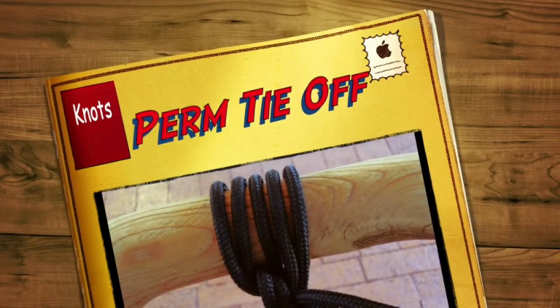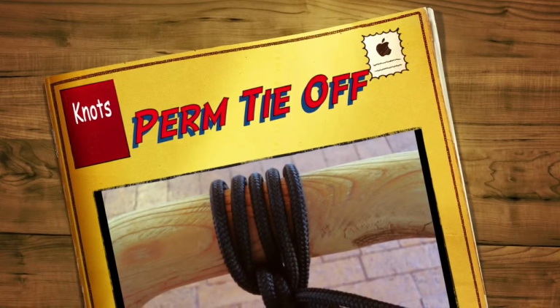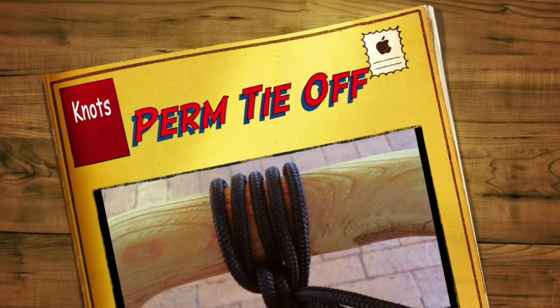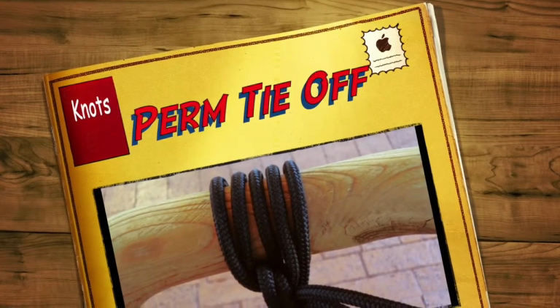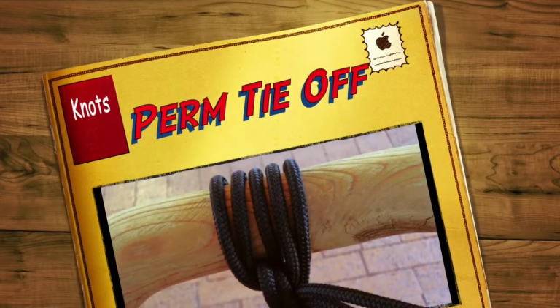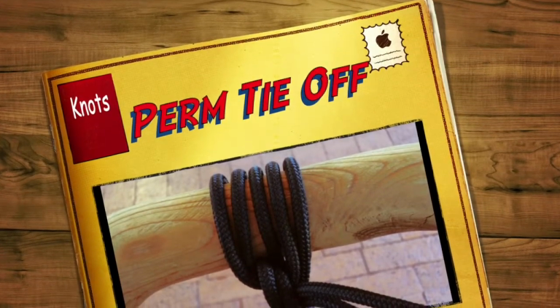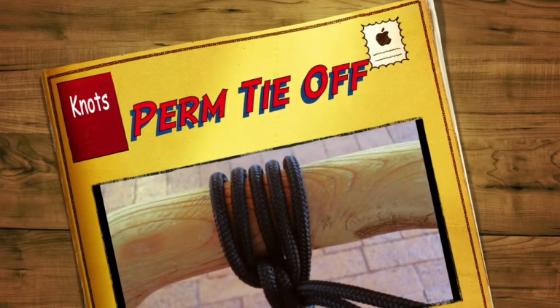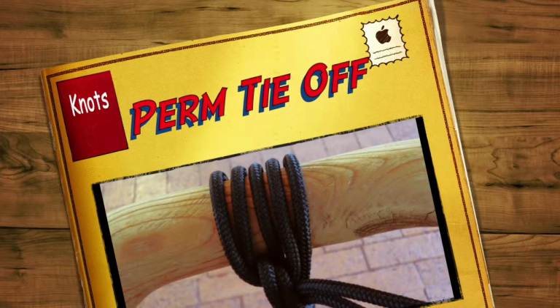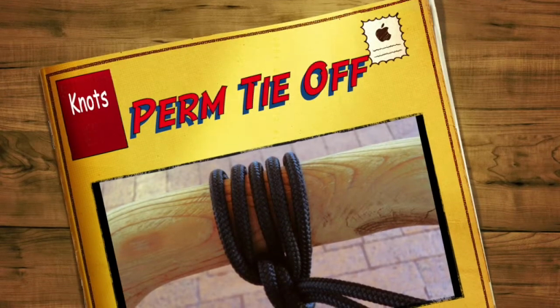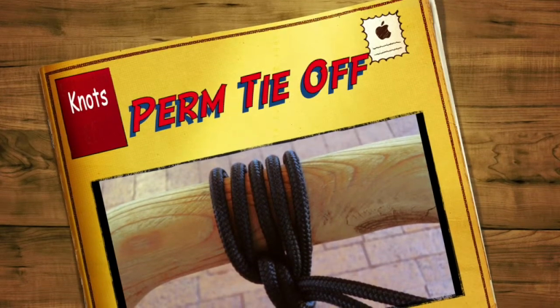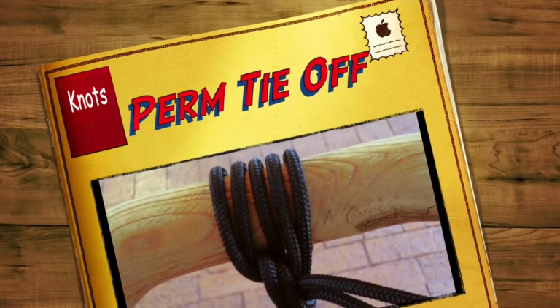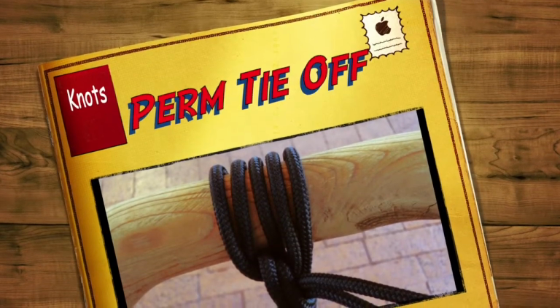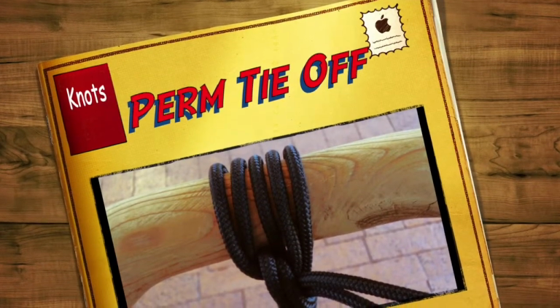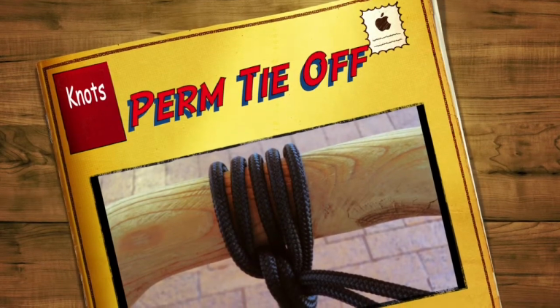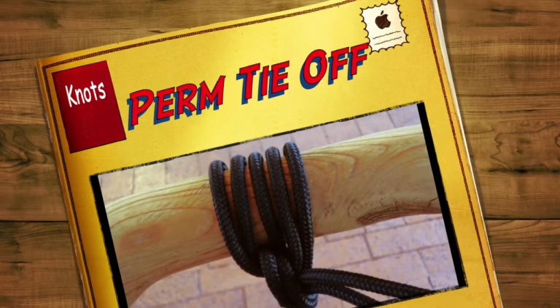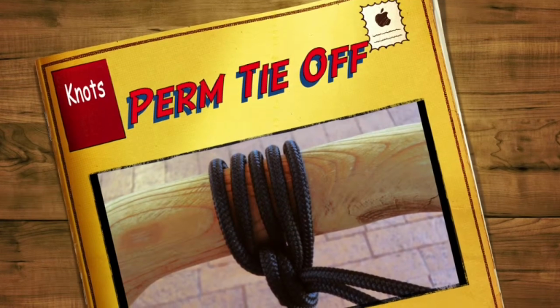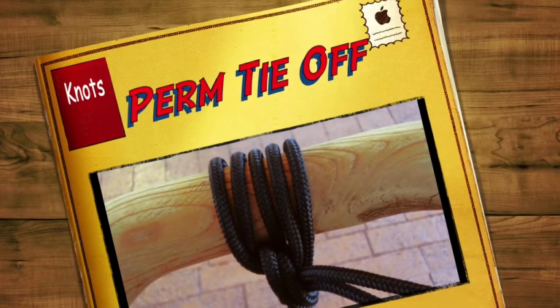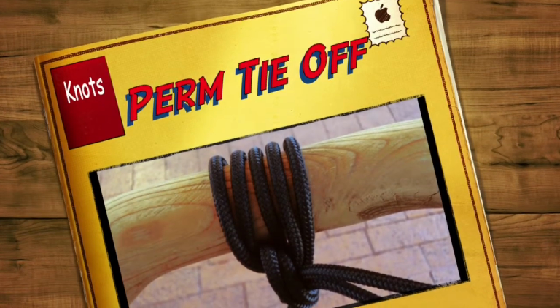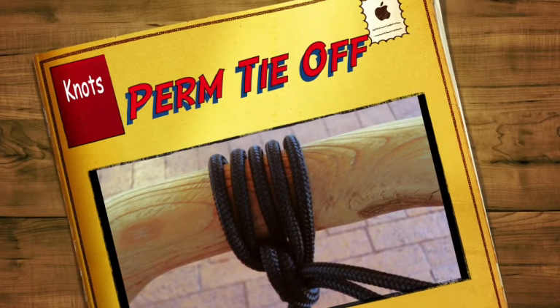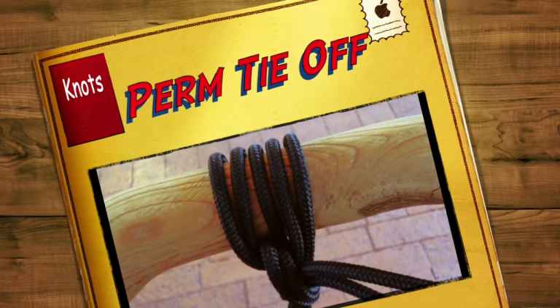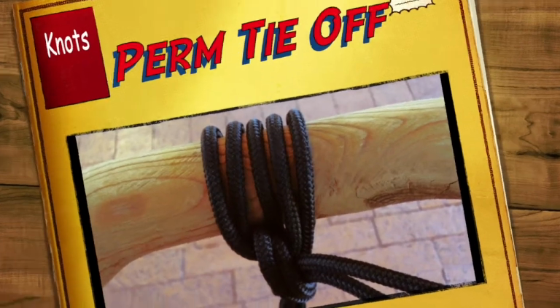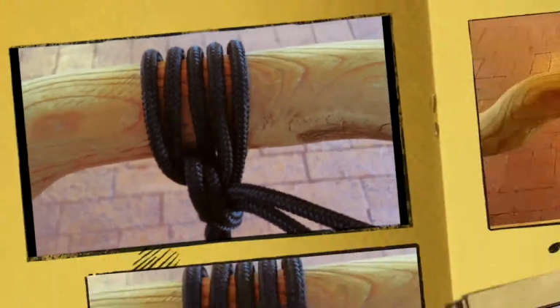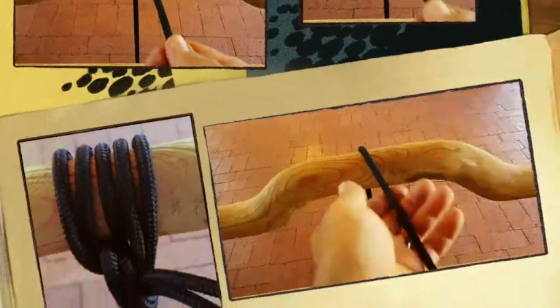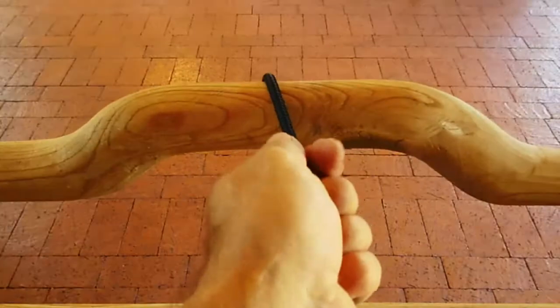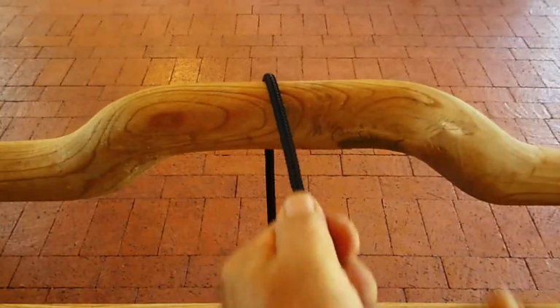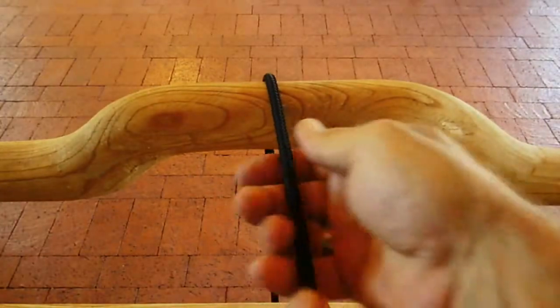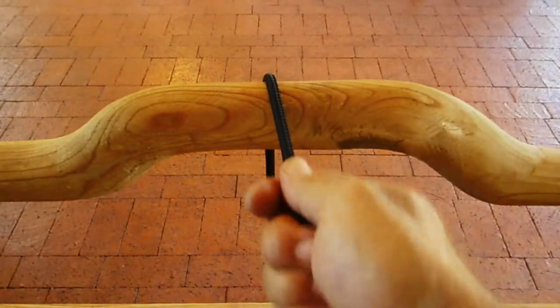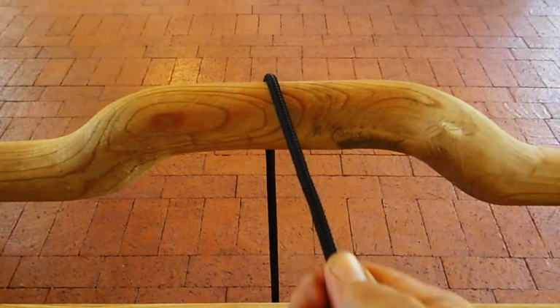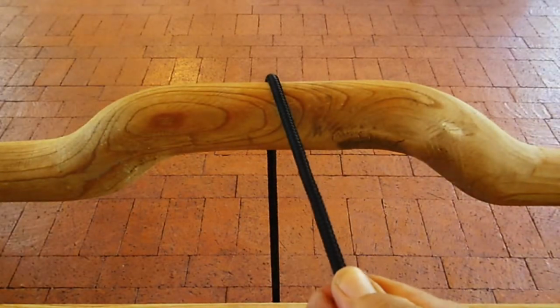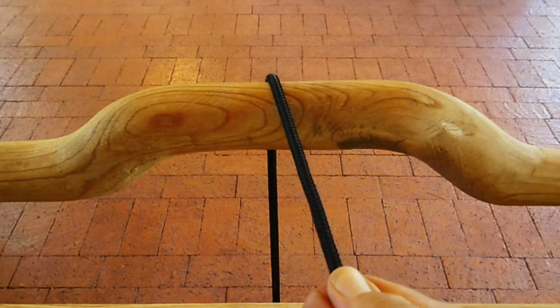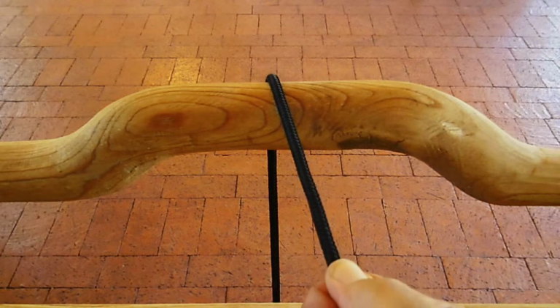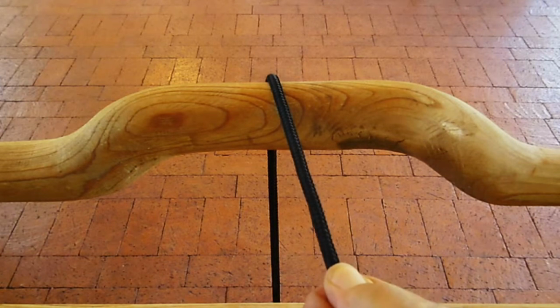If you're lucky enough to be working on a stage, you're probably going to have to tie things up from up high. Usually the perms have a rail that you can tie to. What you do is pull the load up until you get it where they want it.